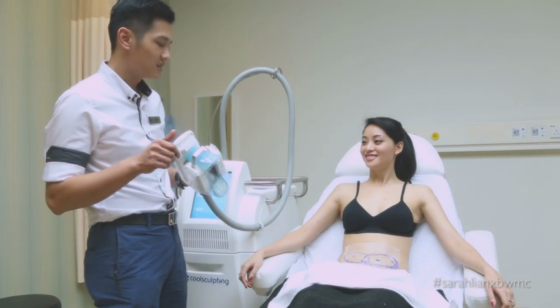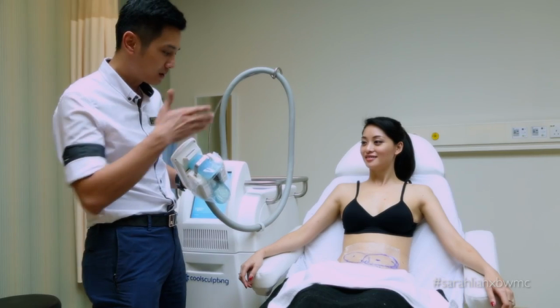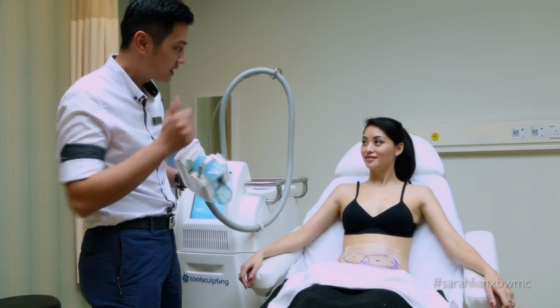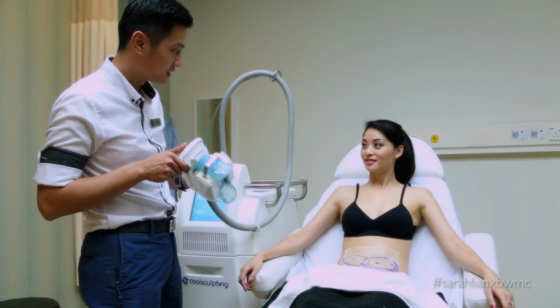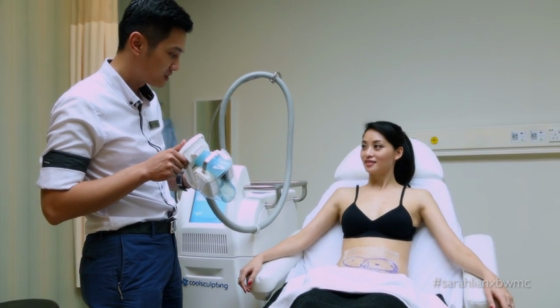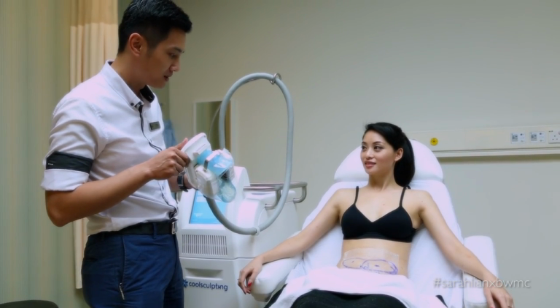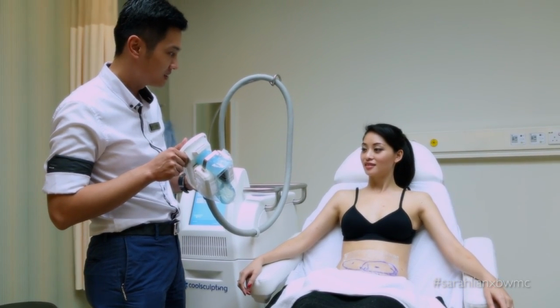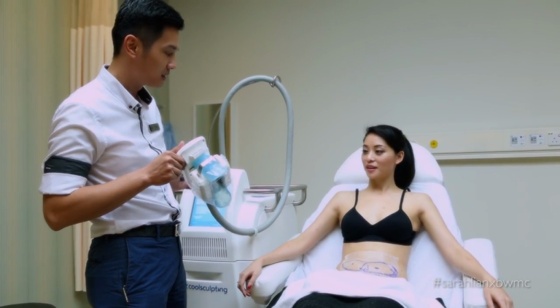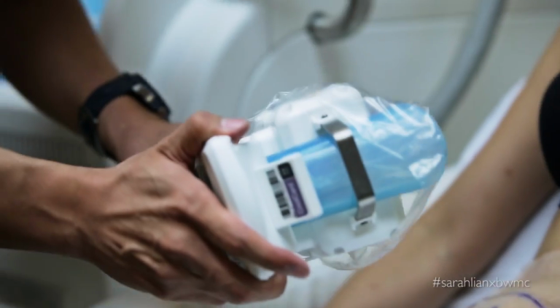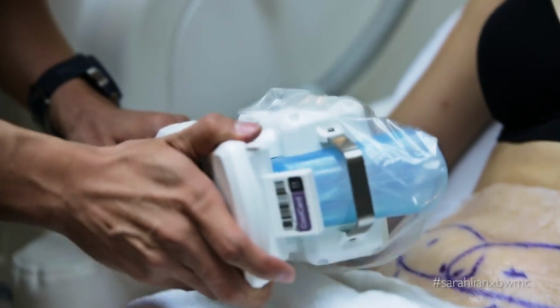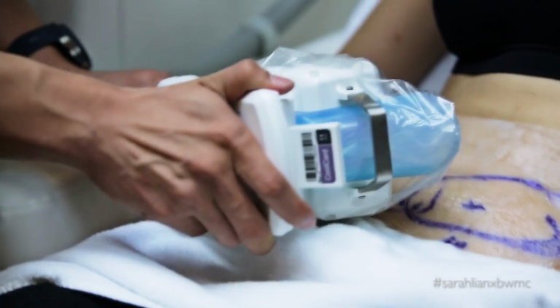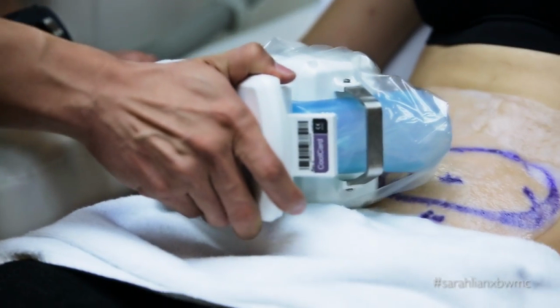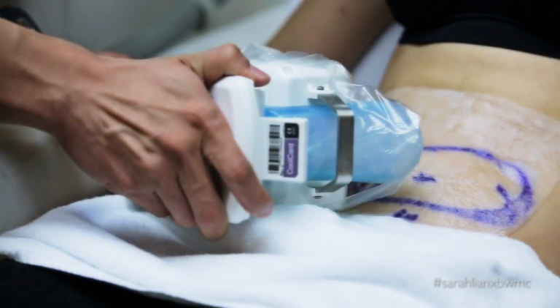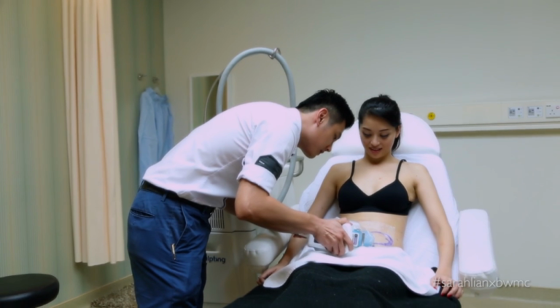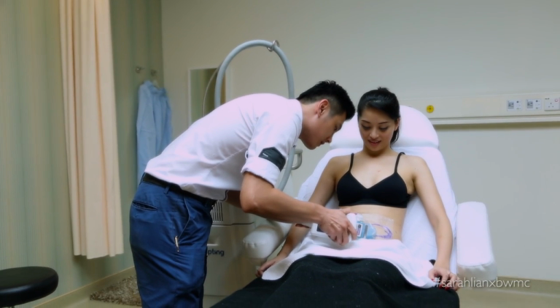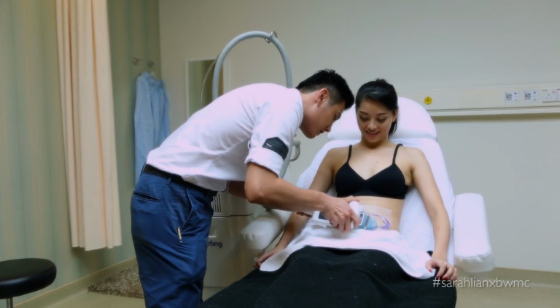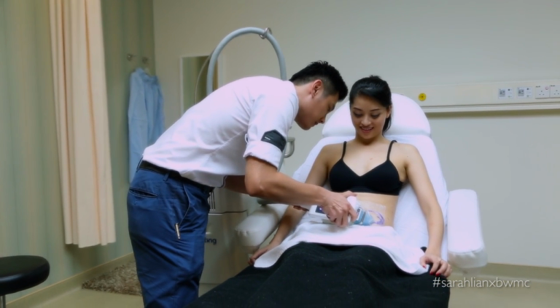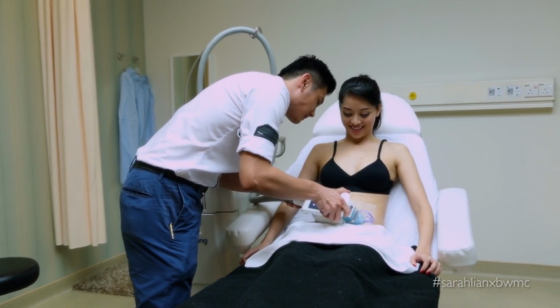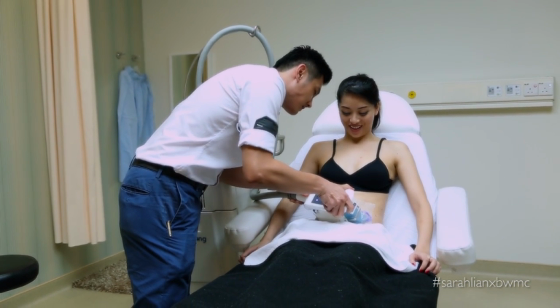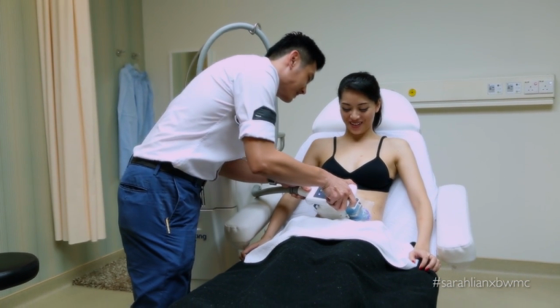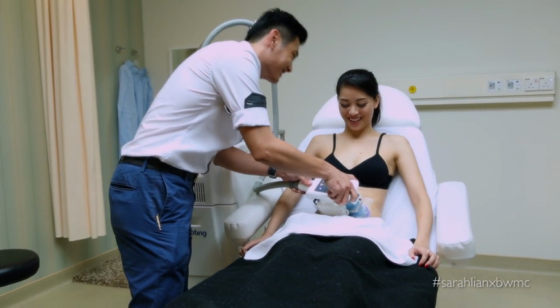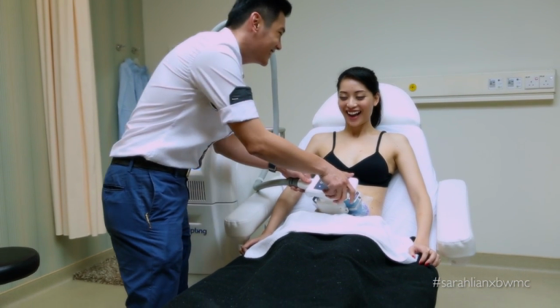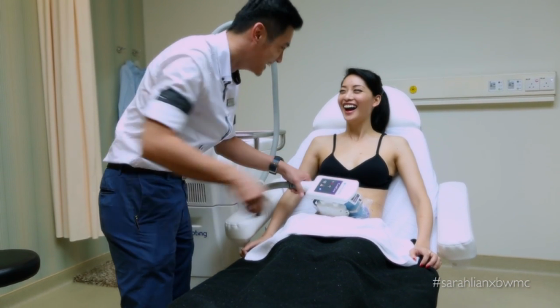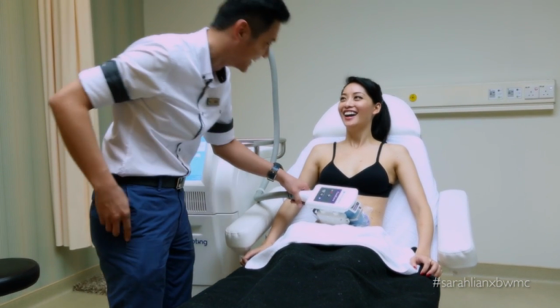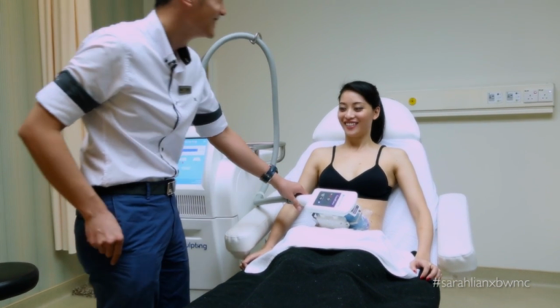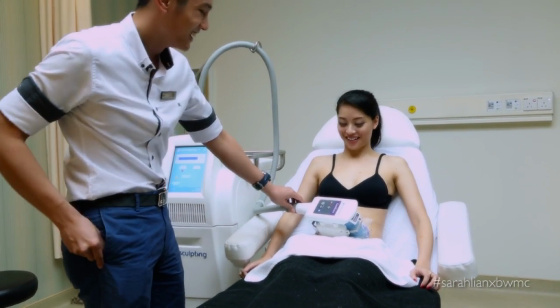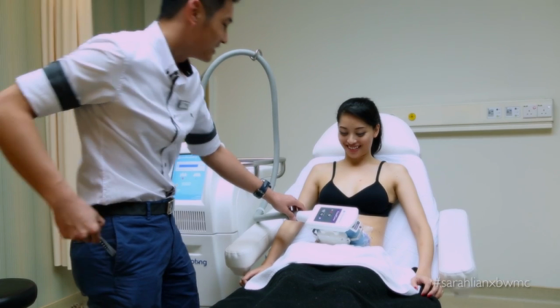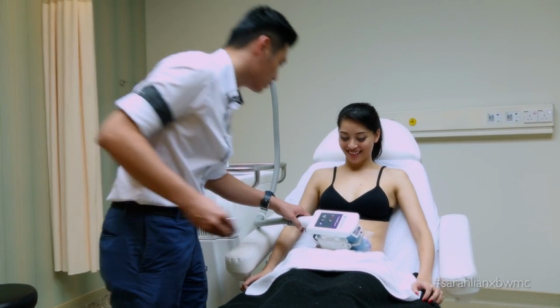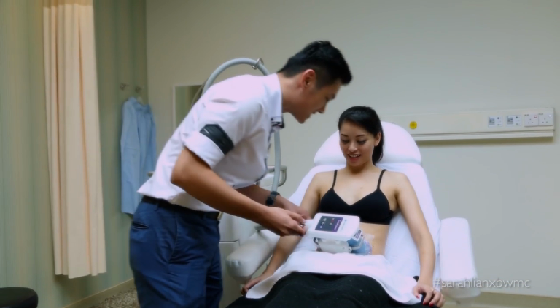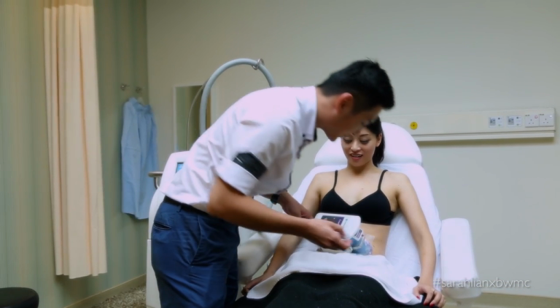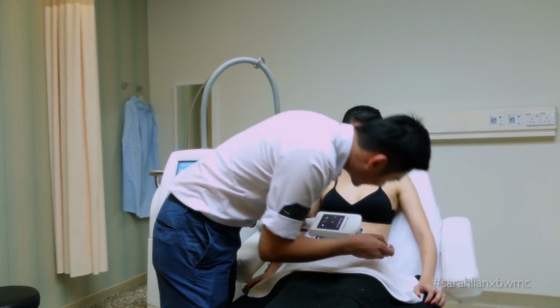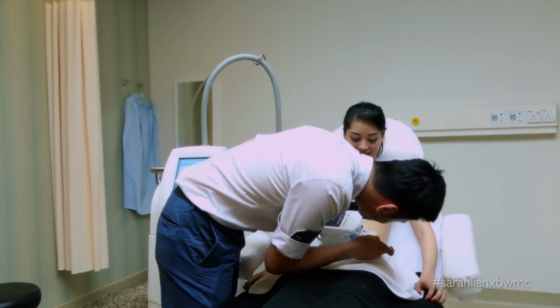Okay Sarah, we're going to start the first treatment now. Wow. Not too bad, isn't it? No, it doesn't hurt at all.